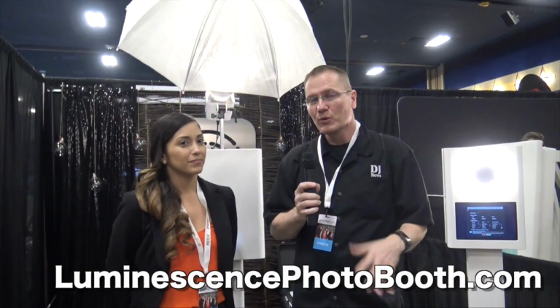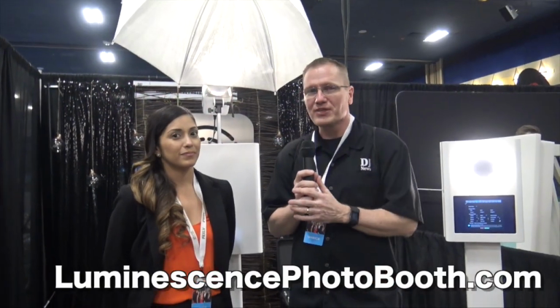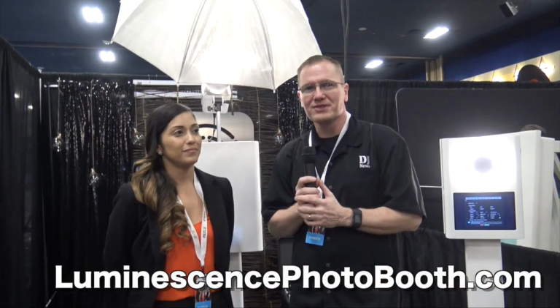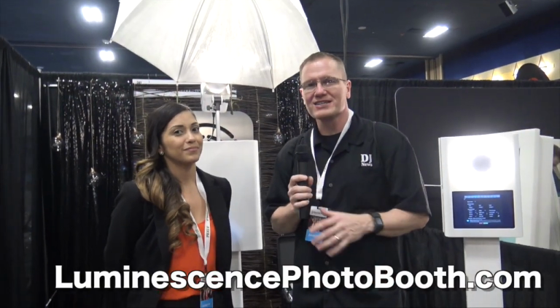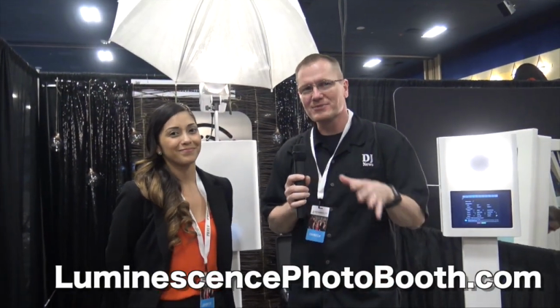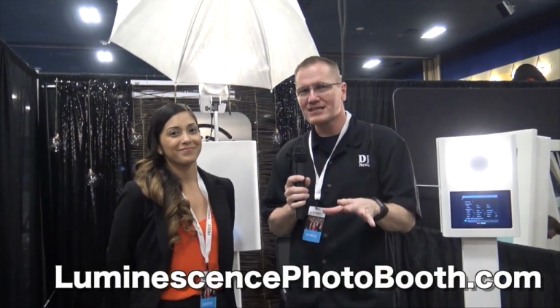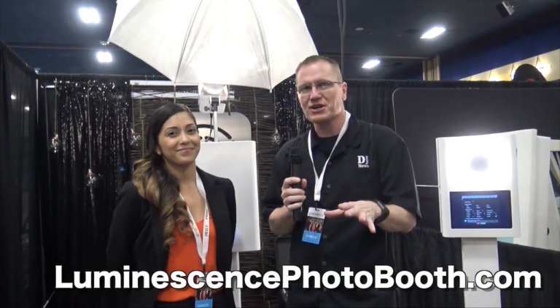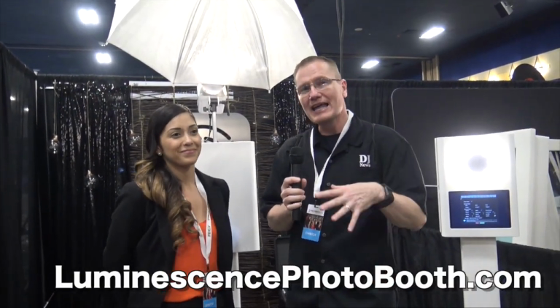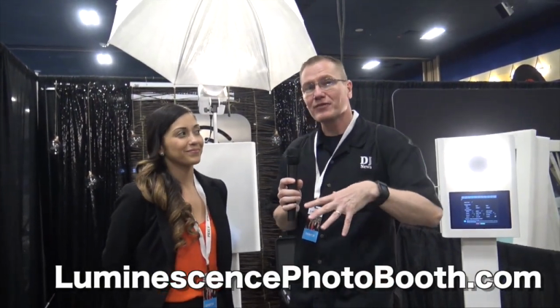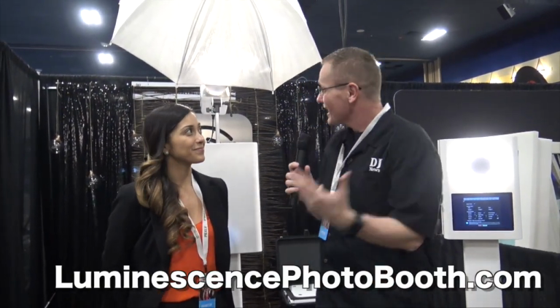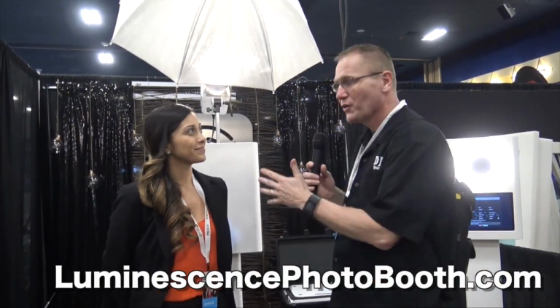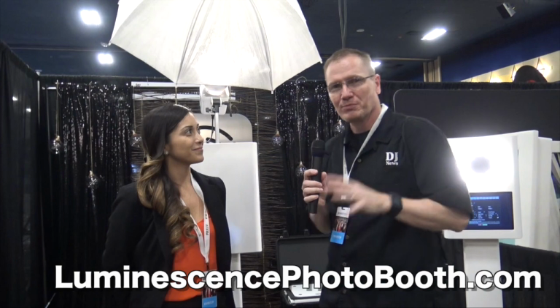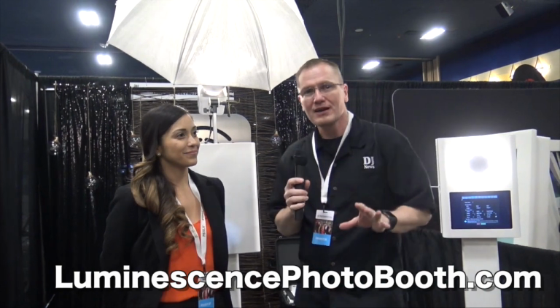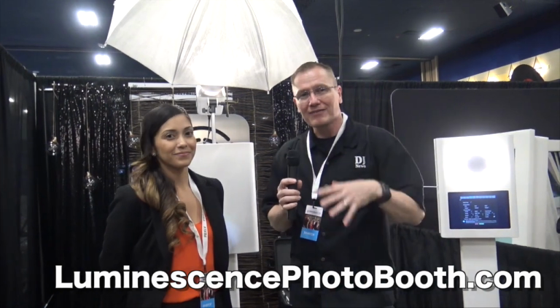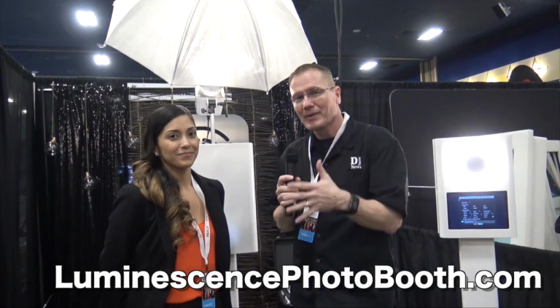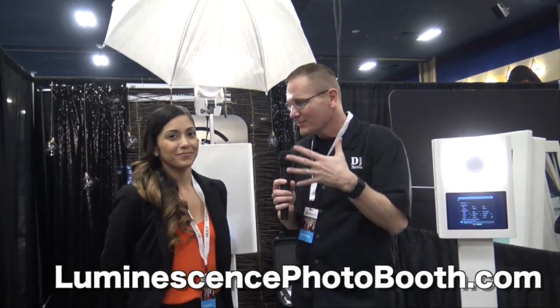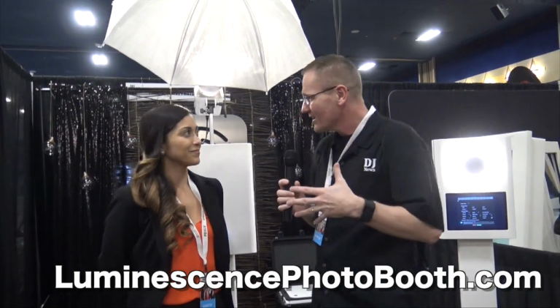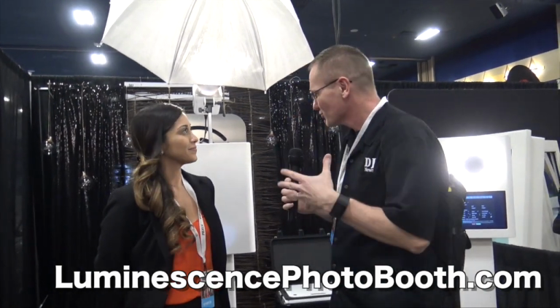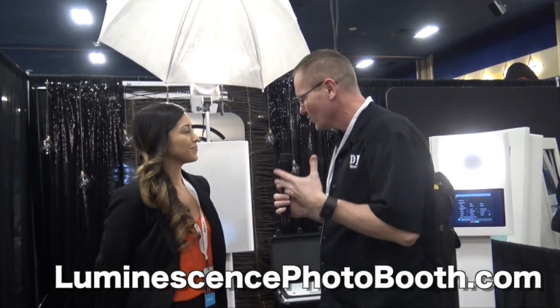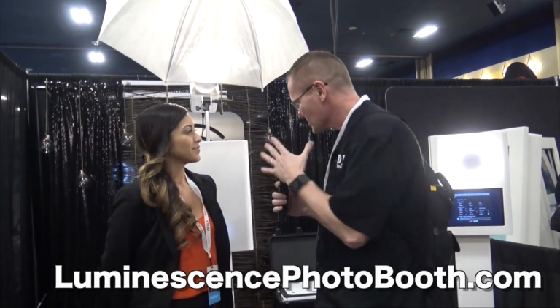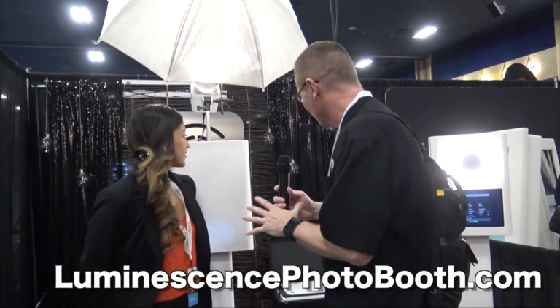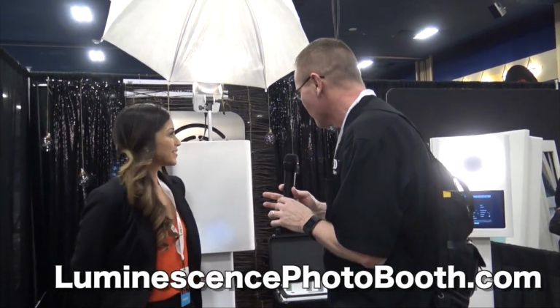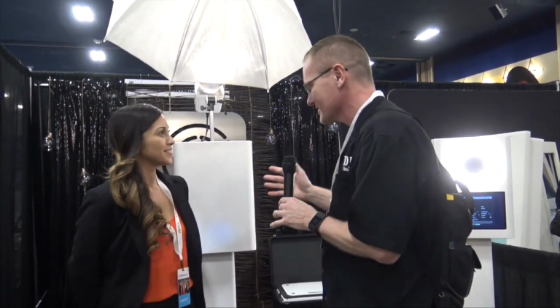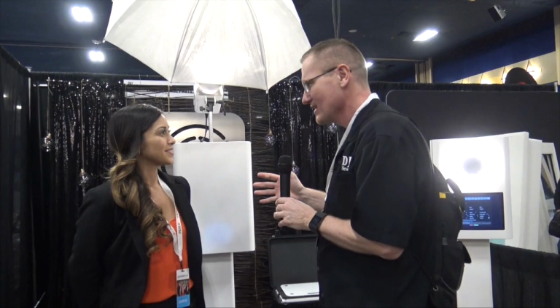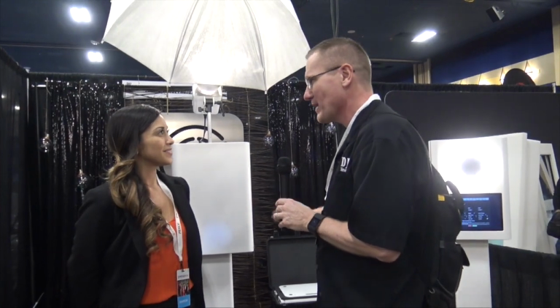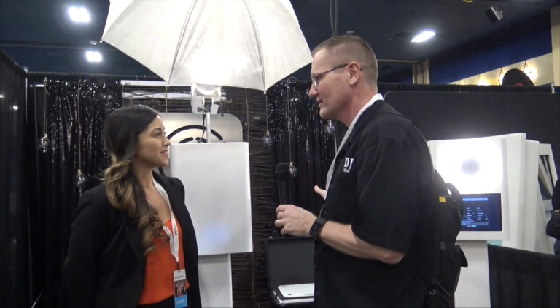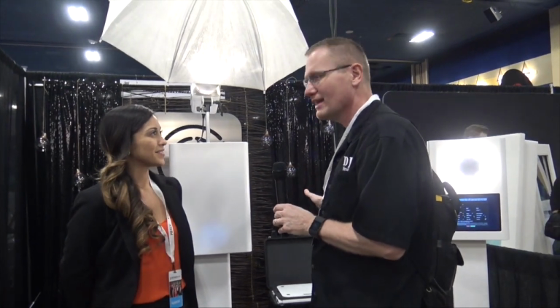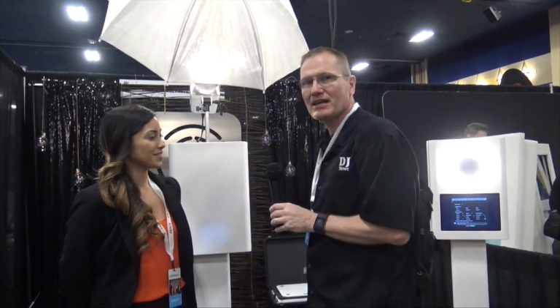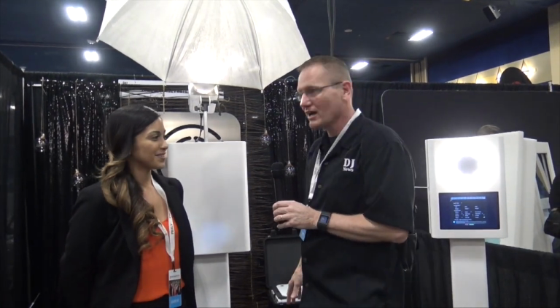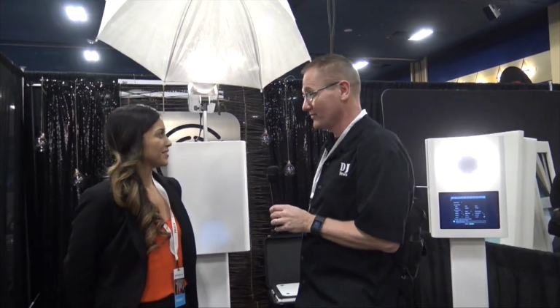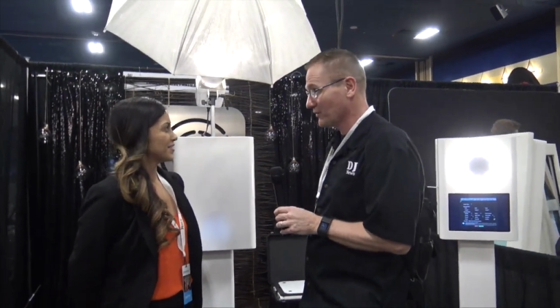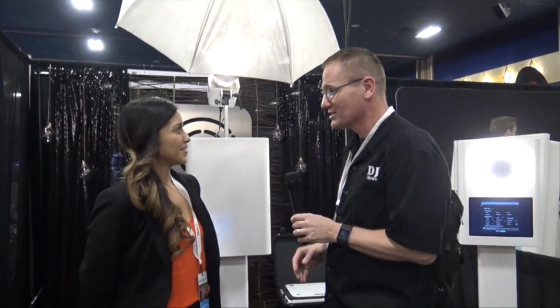We're at Photo Booth Expo 2017 looking at some of the cool things at the show, and that brought me over to the Luminescence Photo Booth here. I've got Lily Beth here. You've got some really cool small compact systems that pack into something you can put on the front seat of your car if you need to.